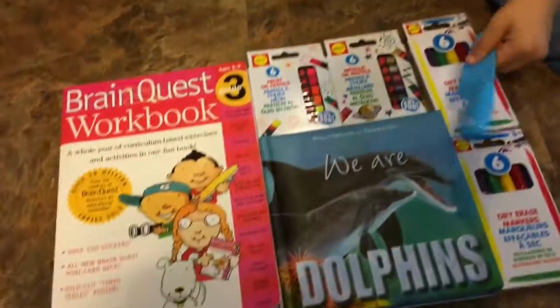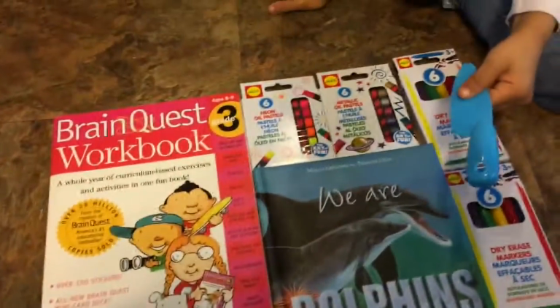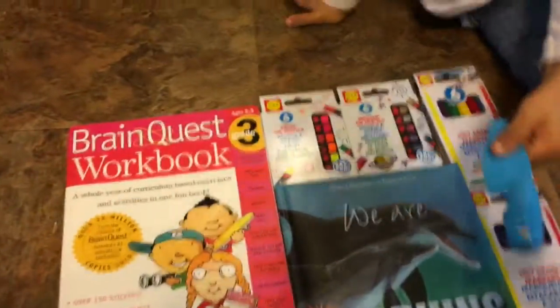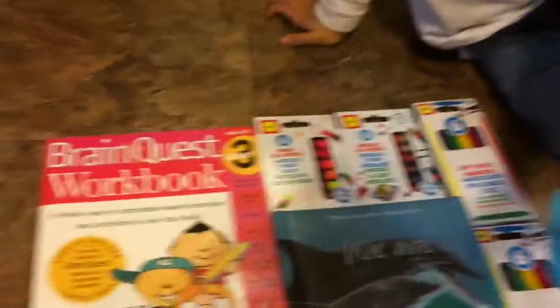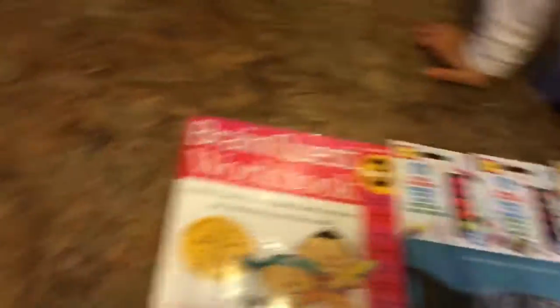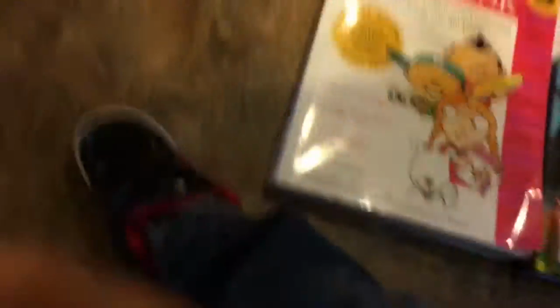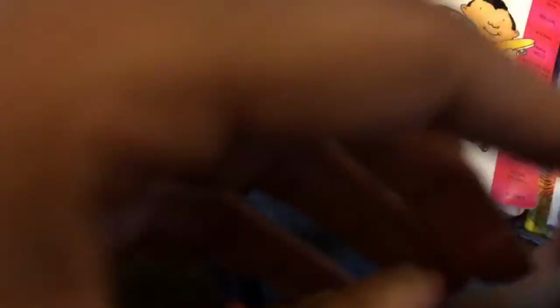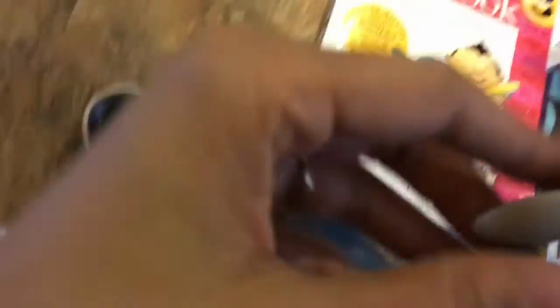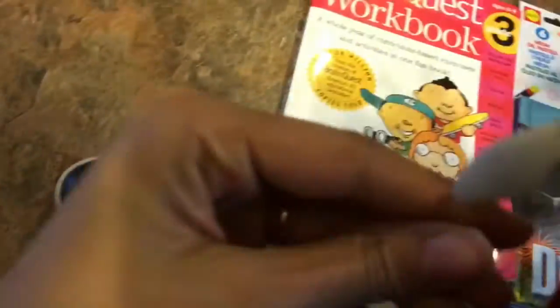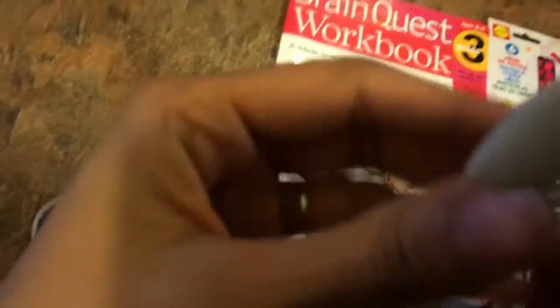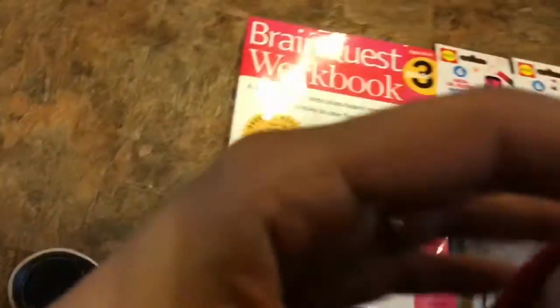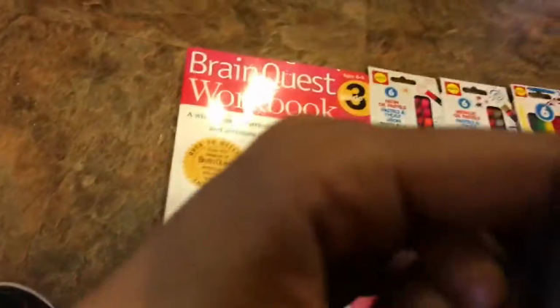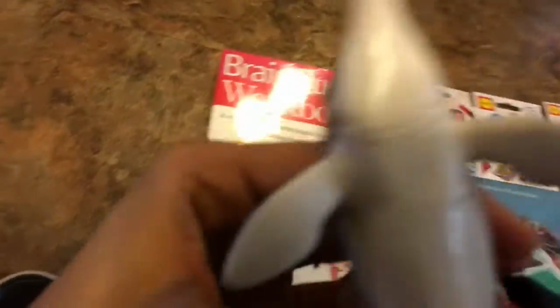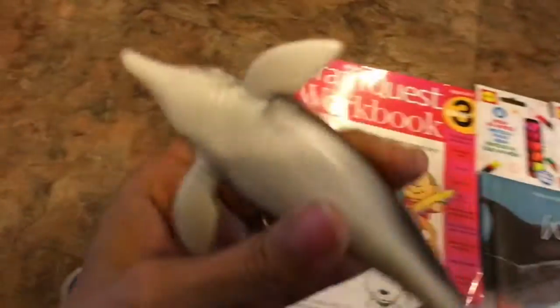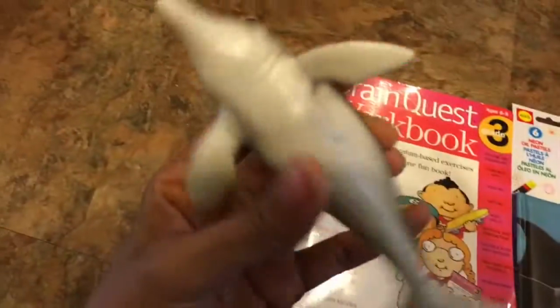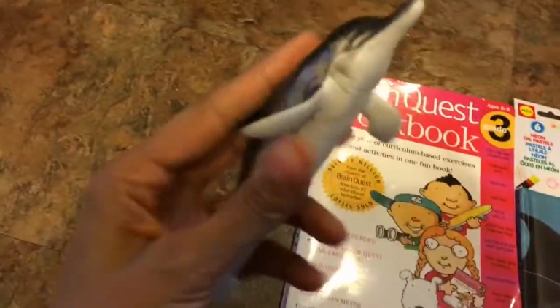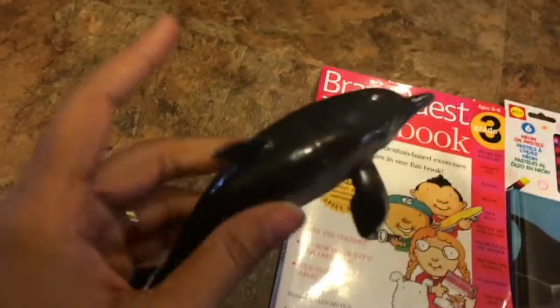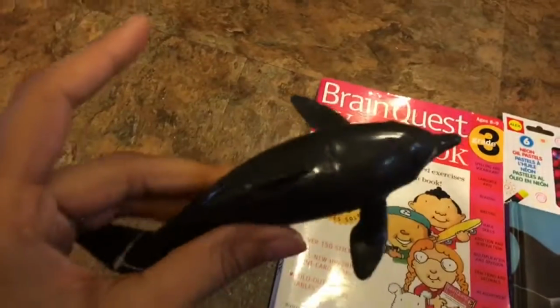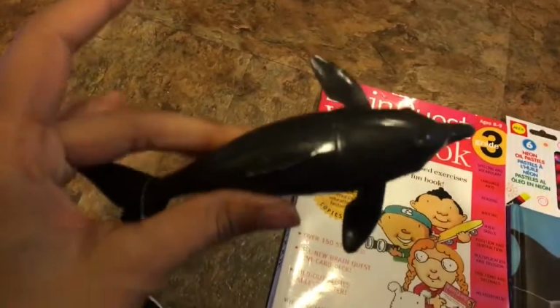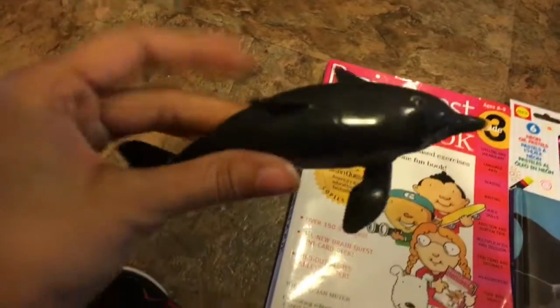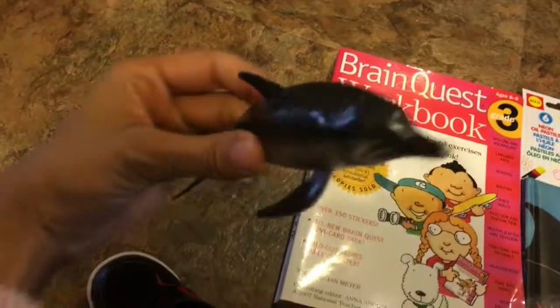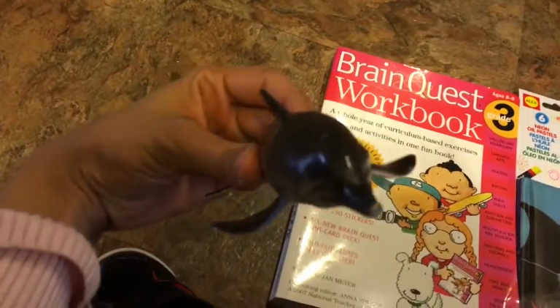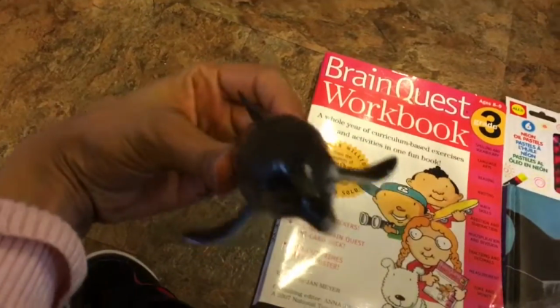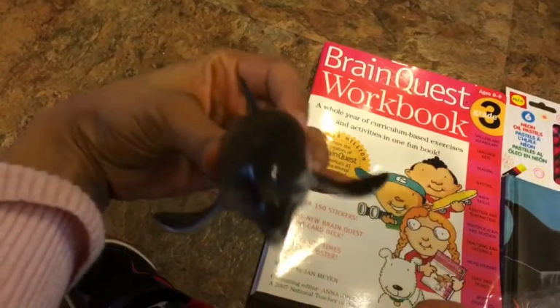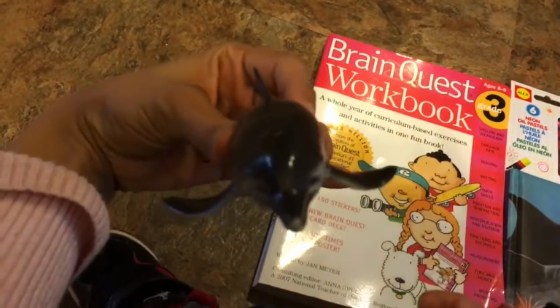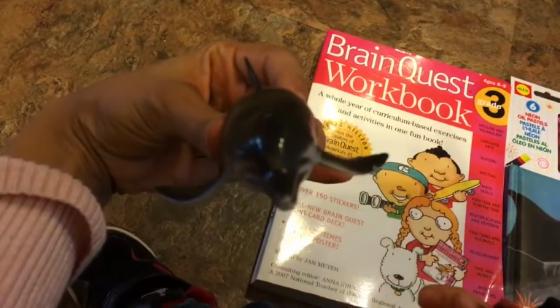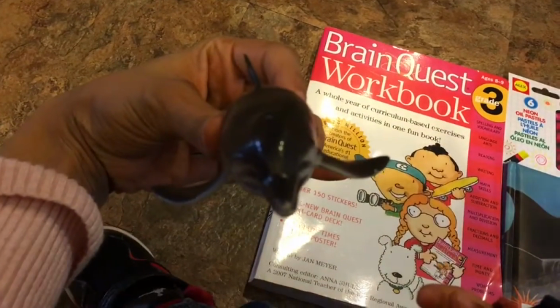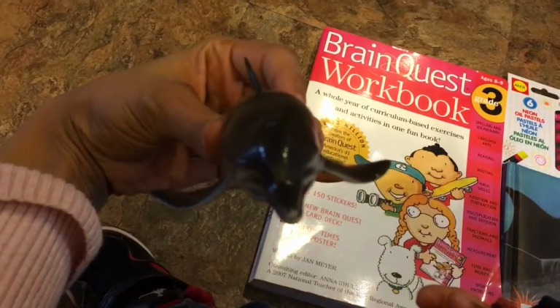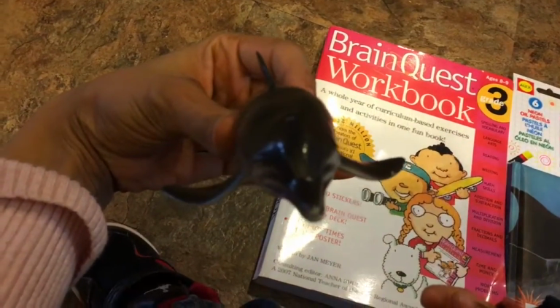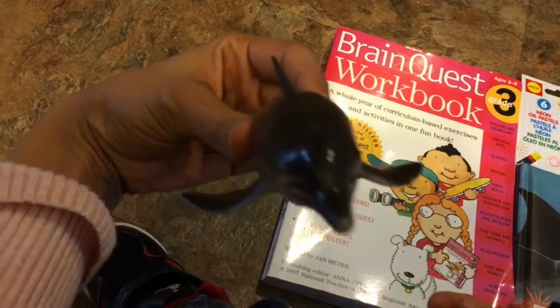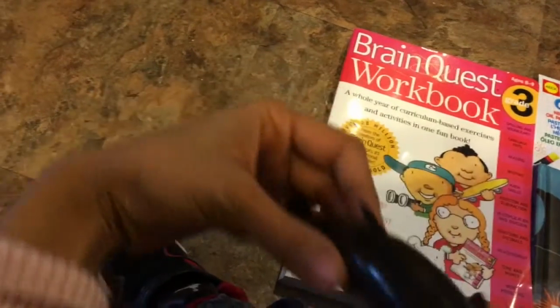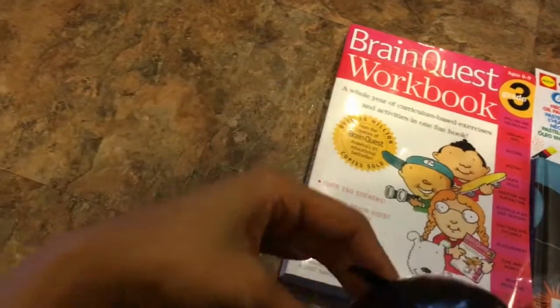Then we left there and went to the Dollar Tree, and look — they had this big dolphin. Joey is loving dolphins right now.